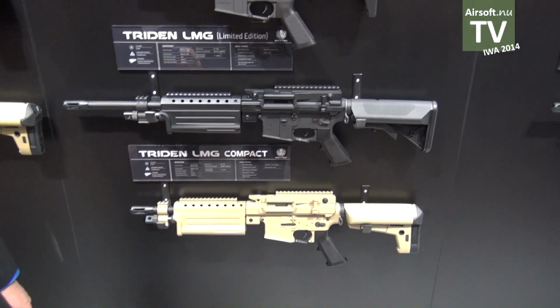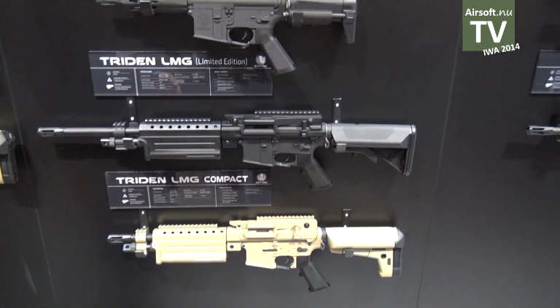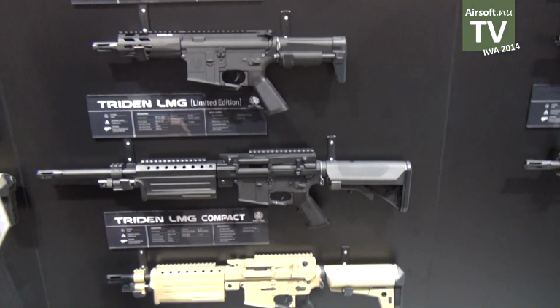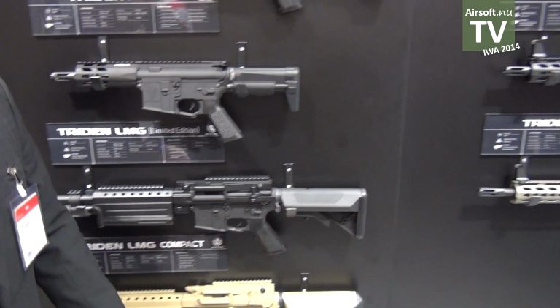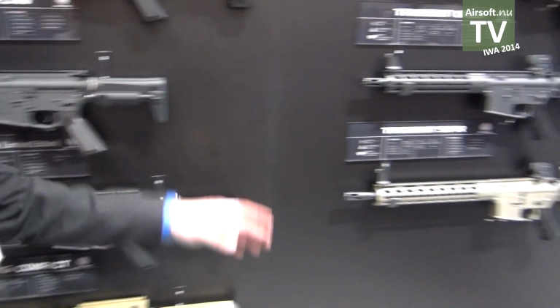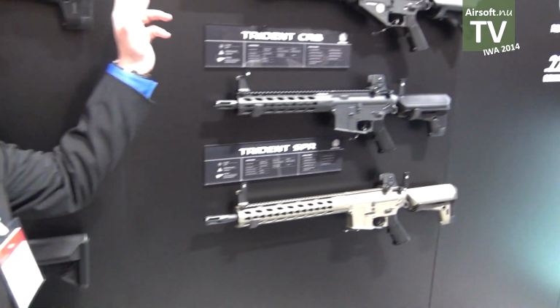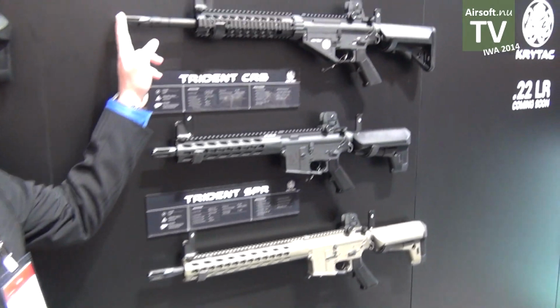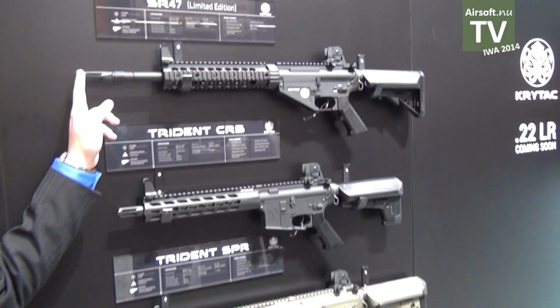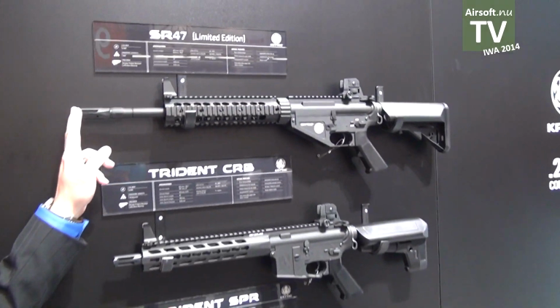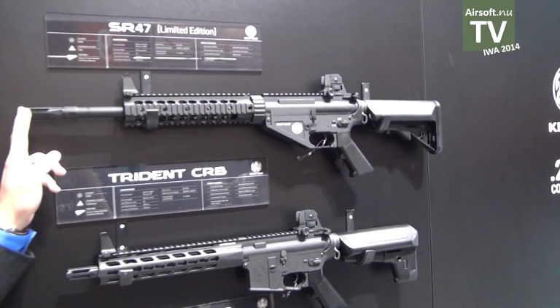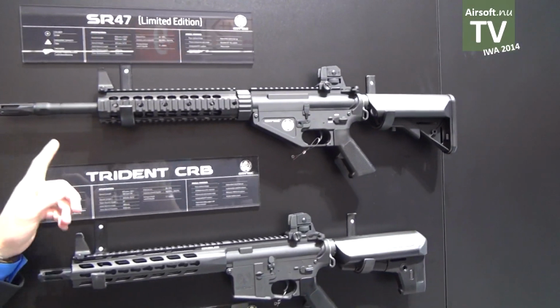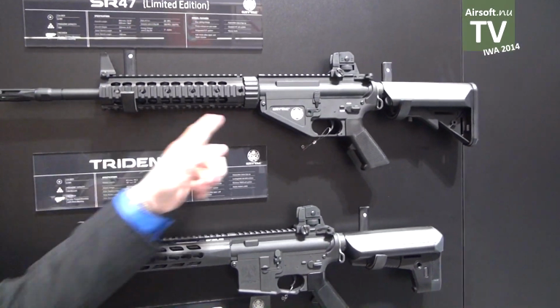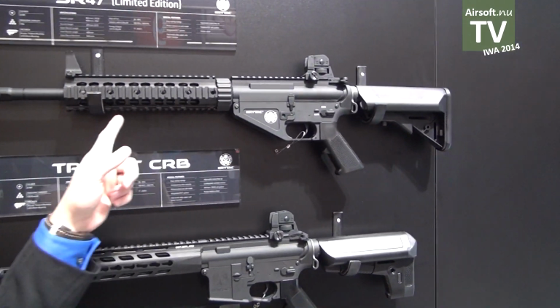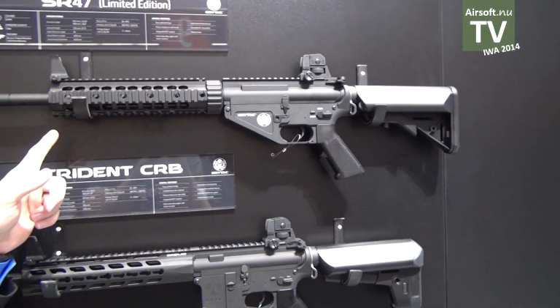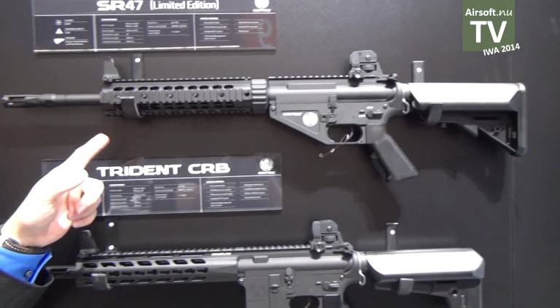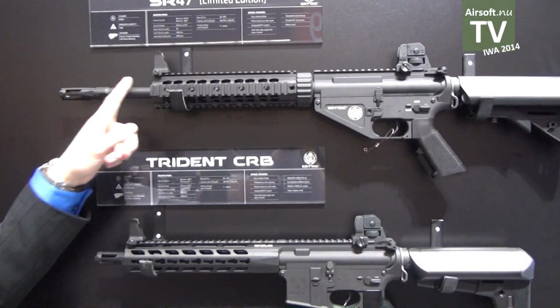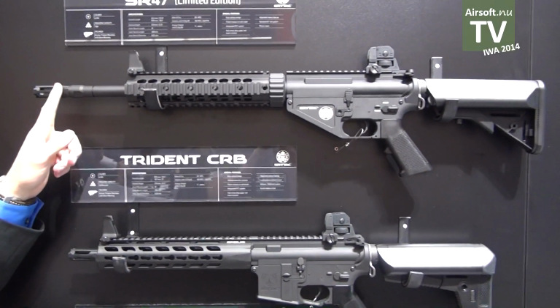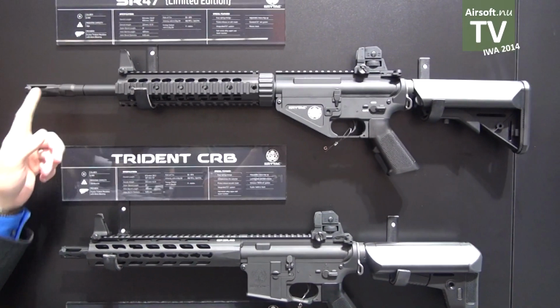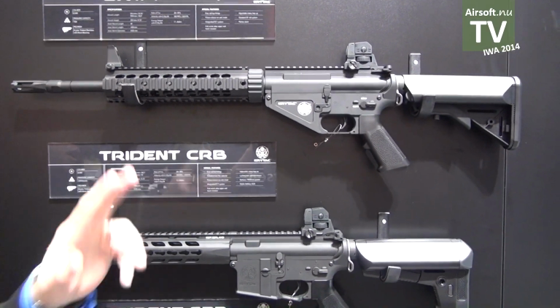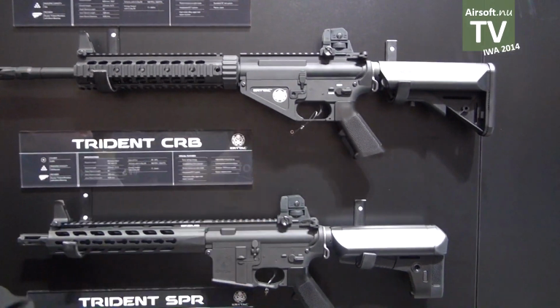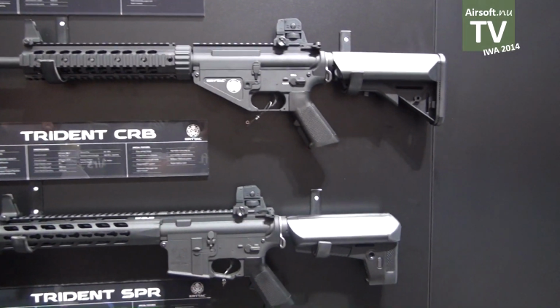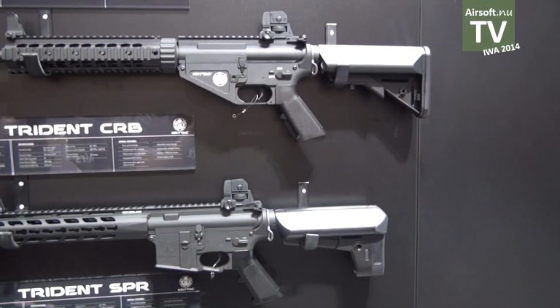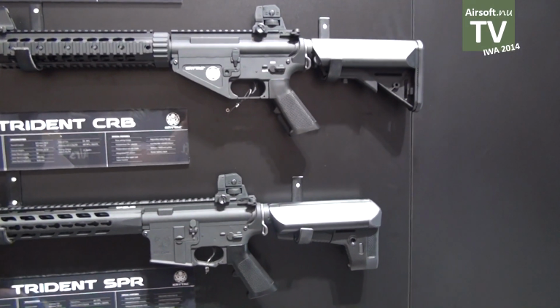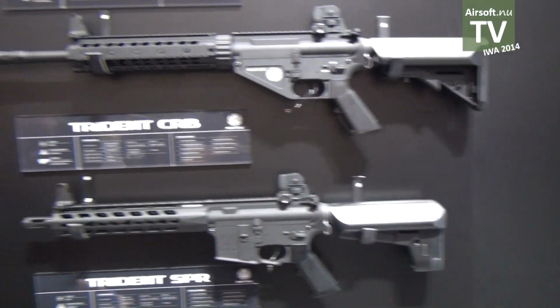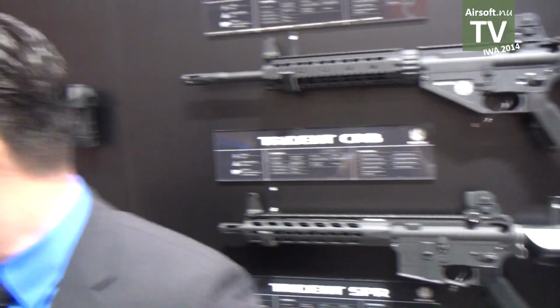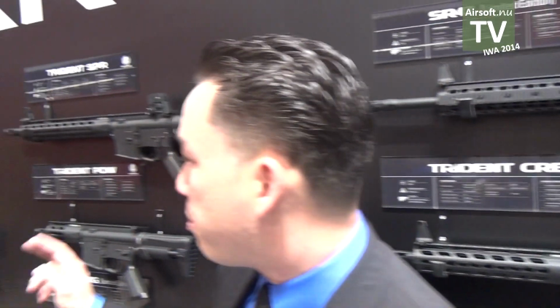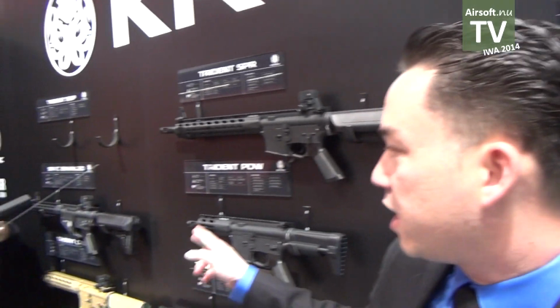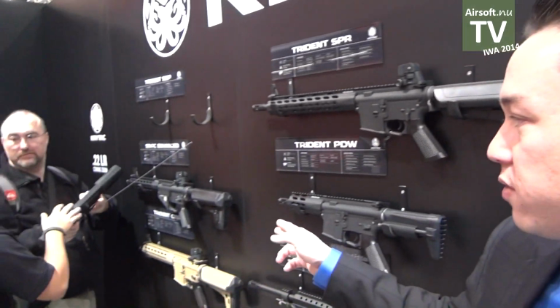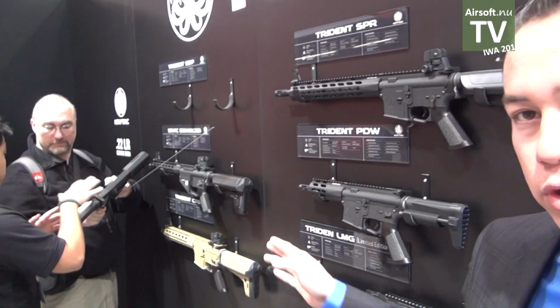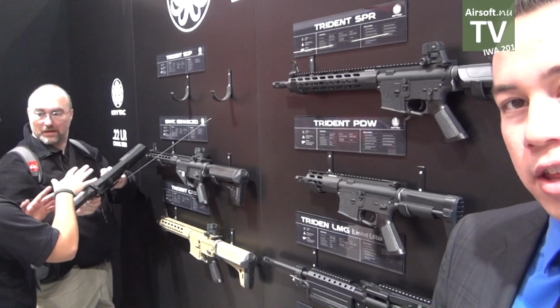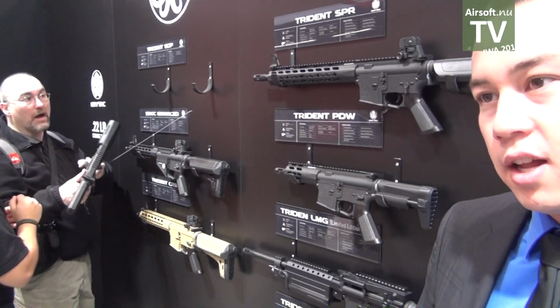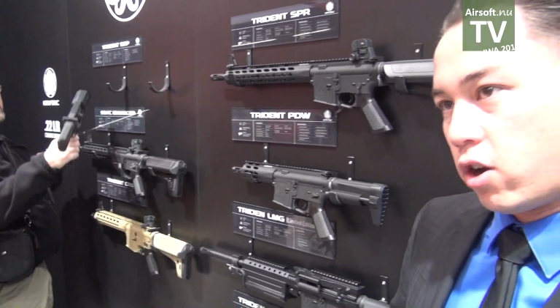We also have a SR-47. This is the limited edition version with a 10-inch railed handguard, 16-inch barrel, and standard stock. We also have the Compact Enhanced version, which will be available later on.